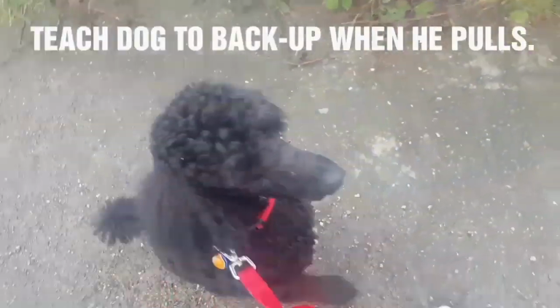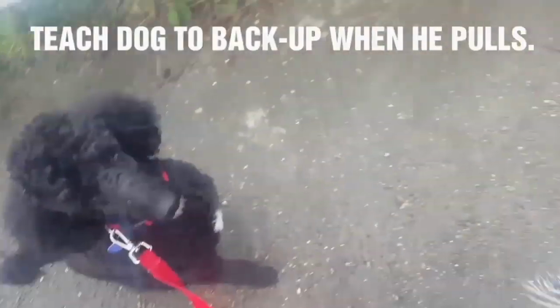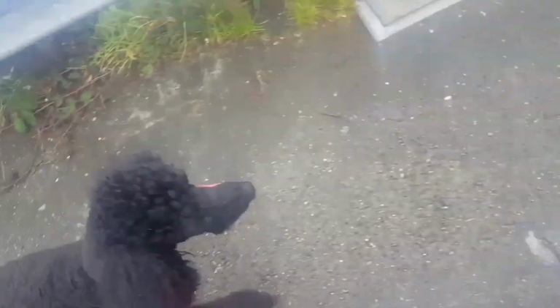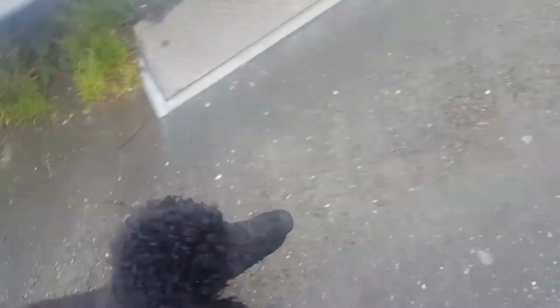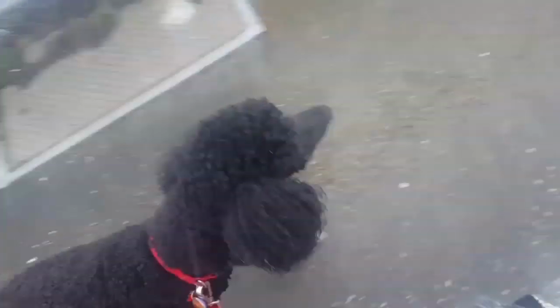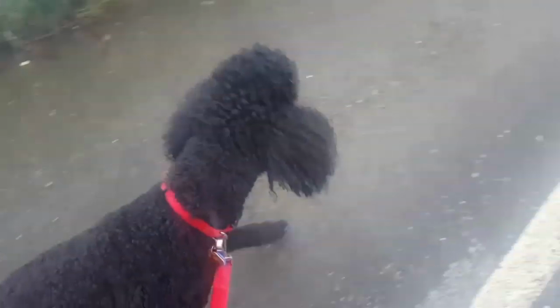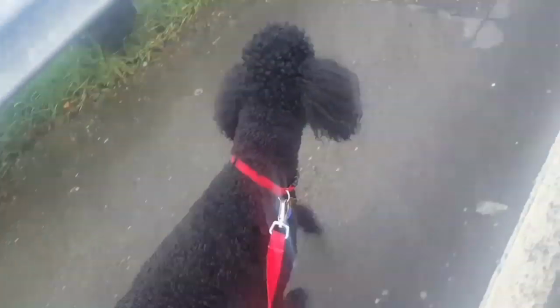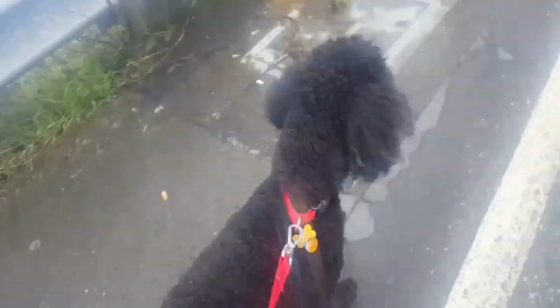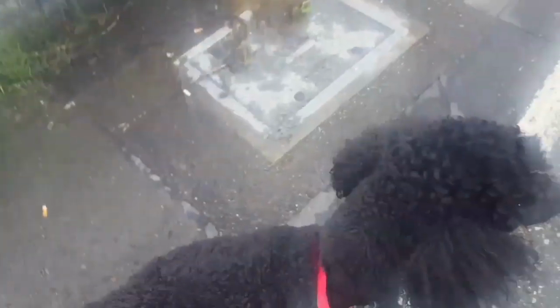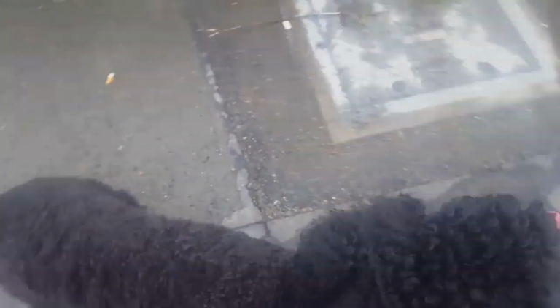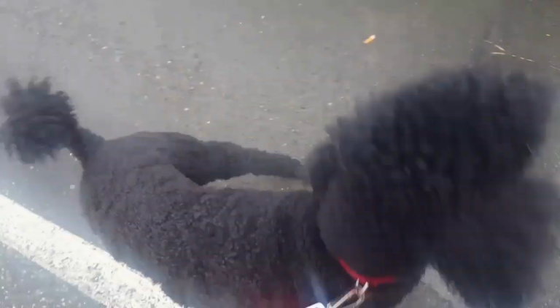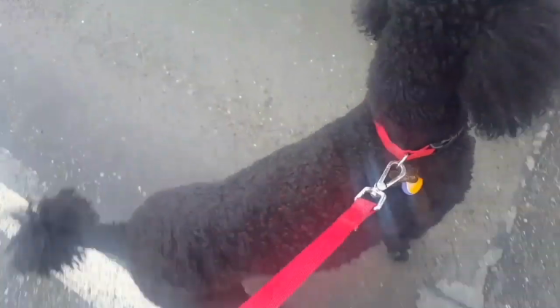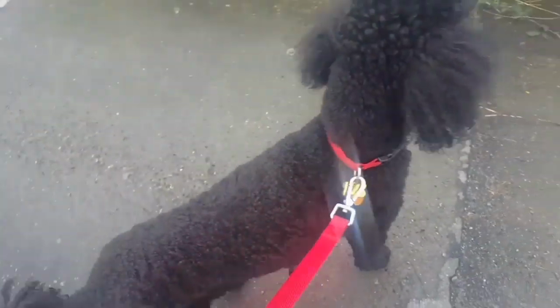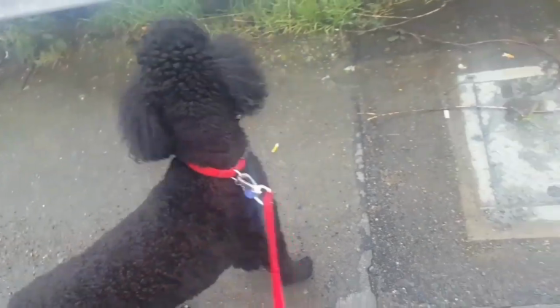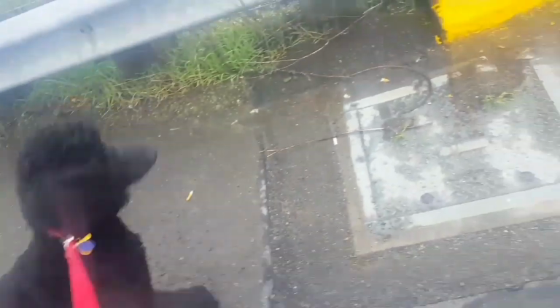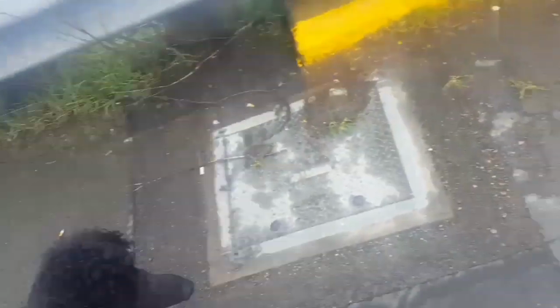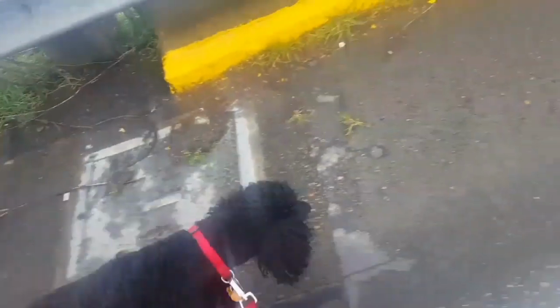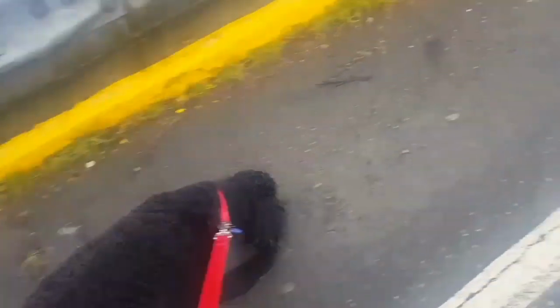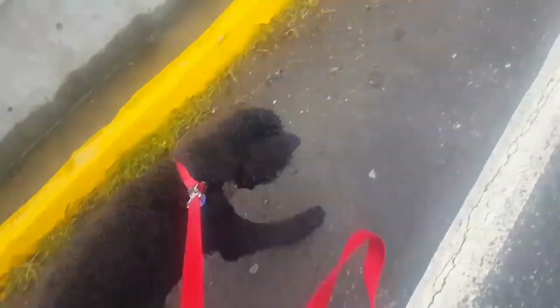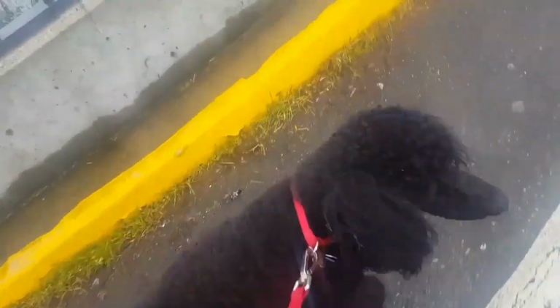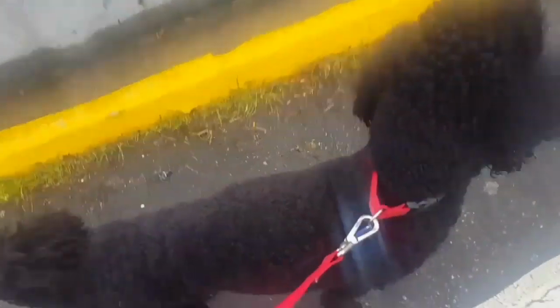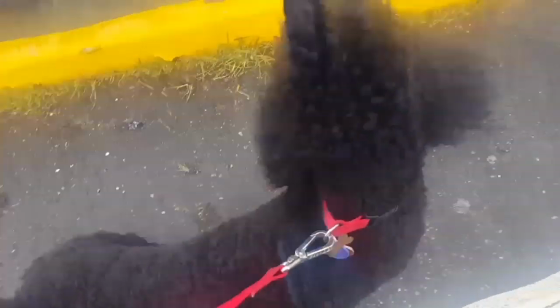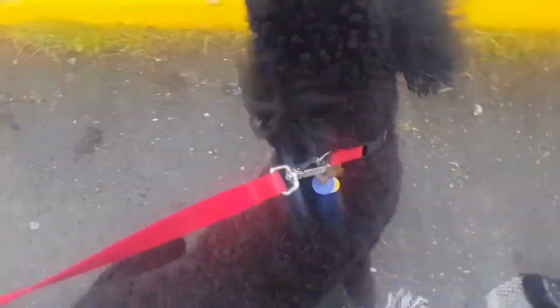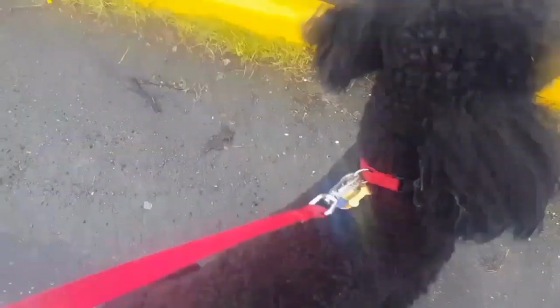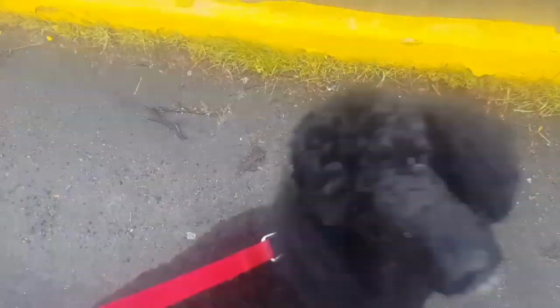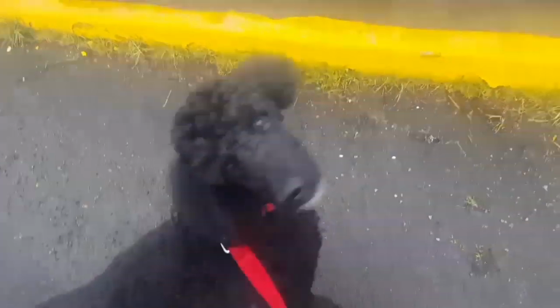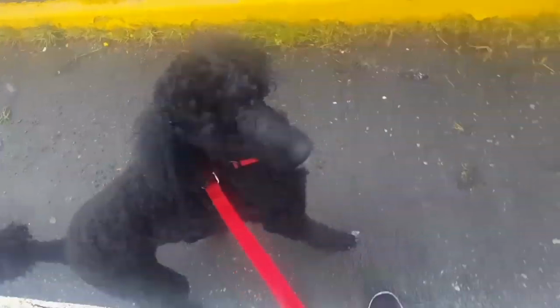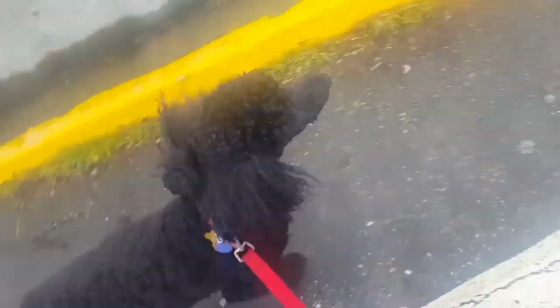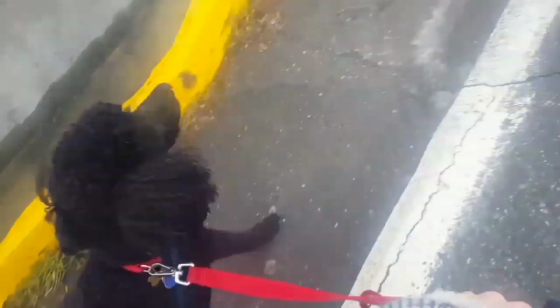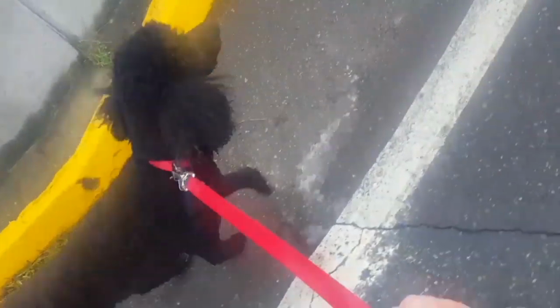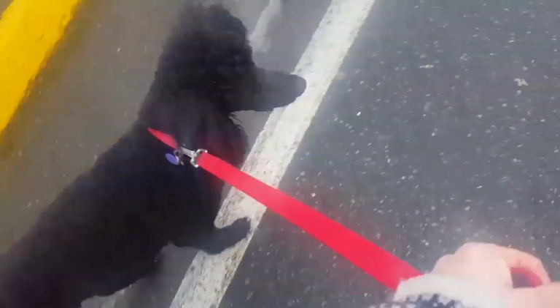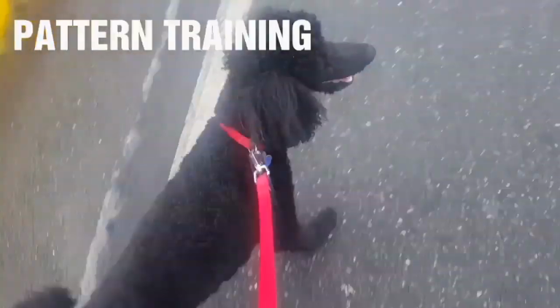Another pressure-release system: you can teach him 'back.' When he pulls, say 'back,' then 'forward.' So when he's pulling, just have him go back. Once he goes ahead of you, use that back command to reset him.